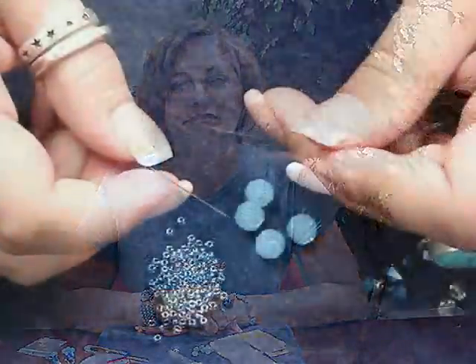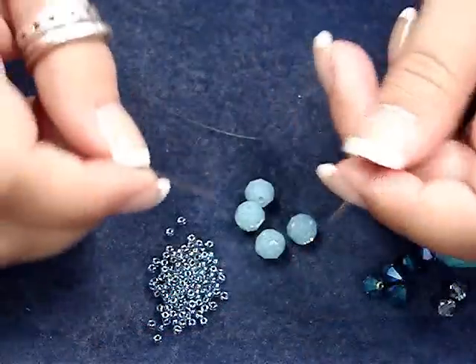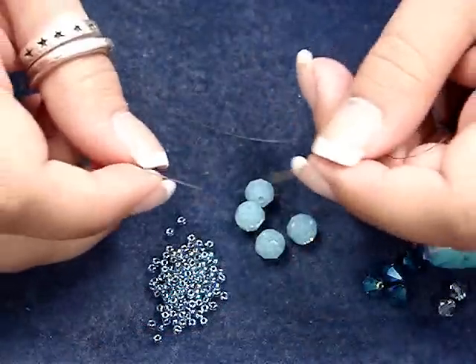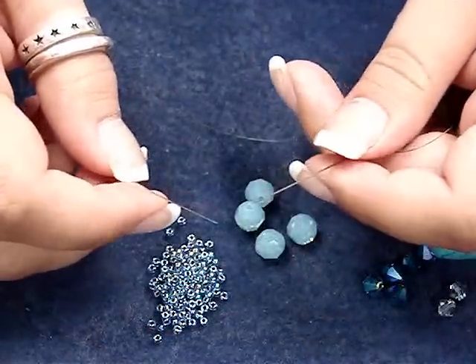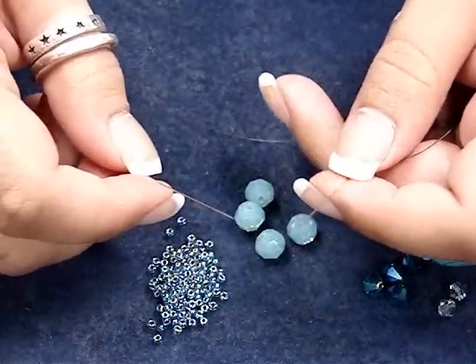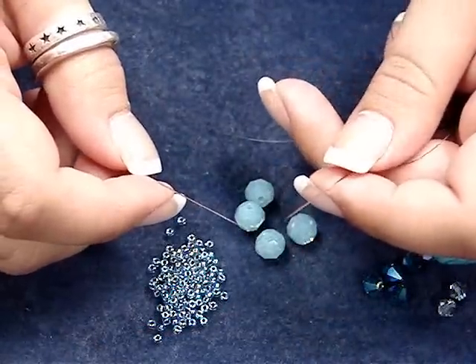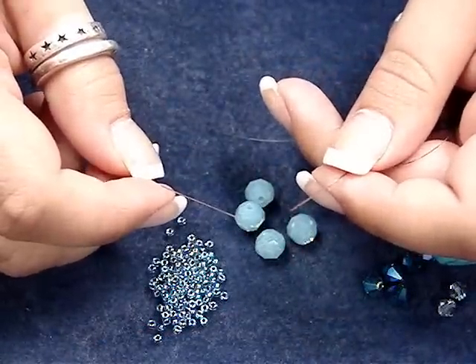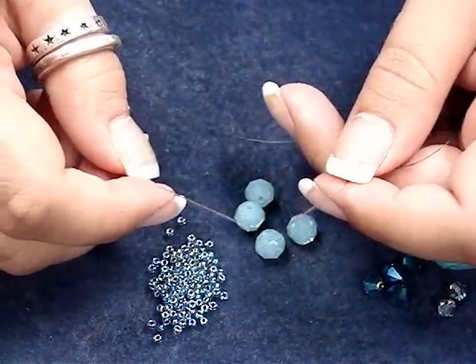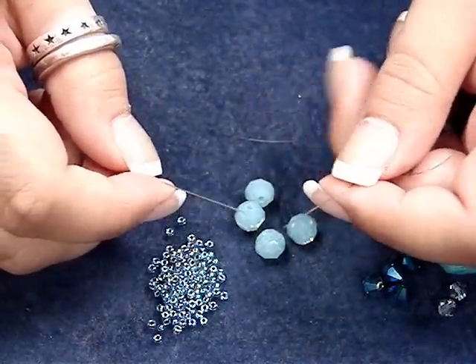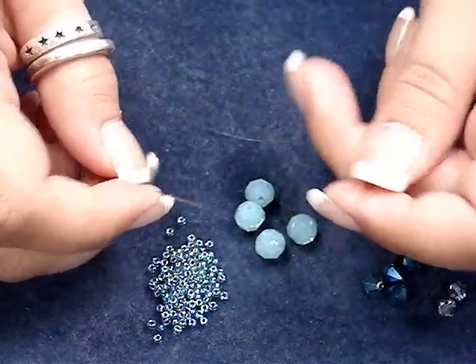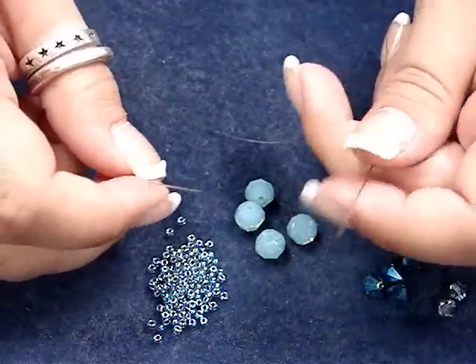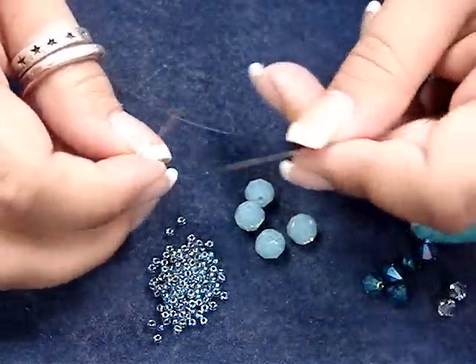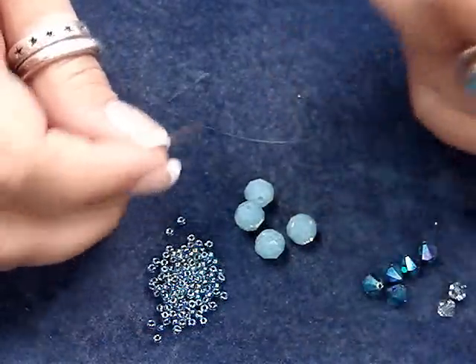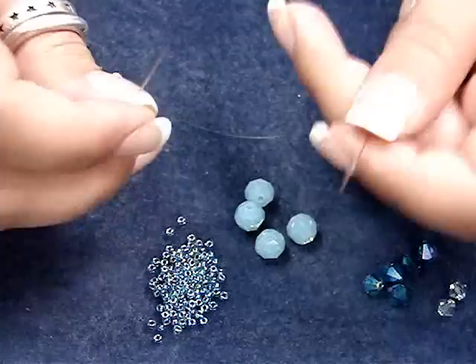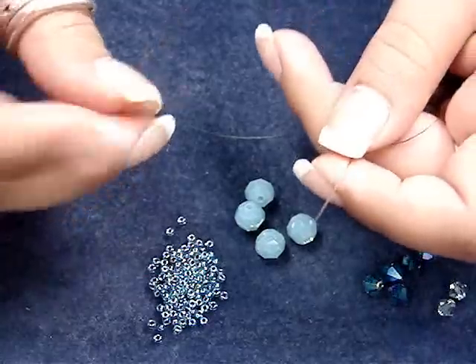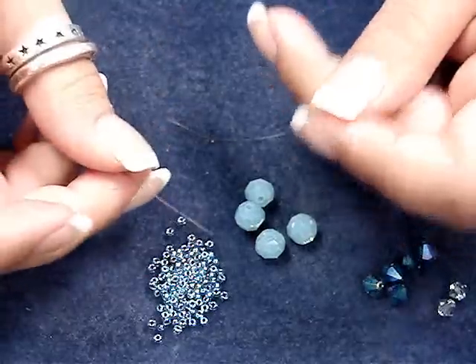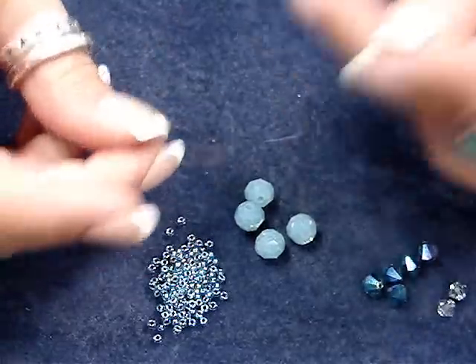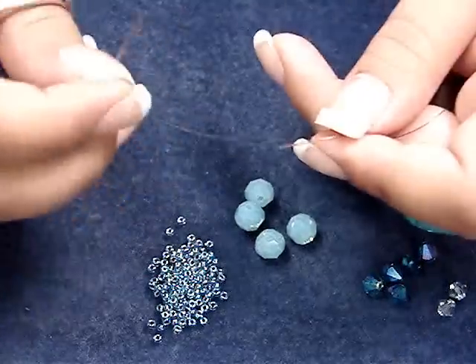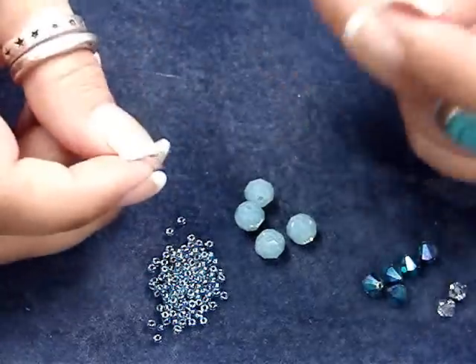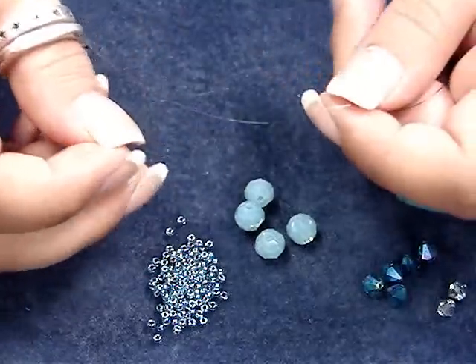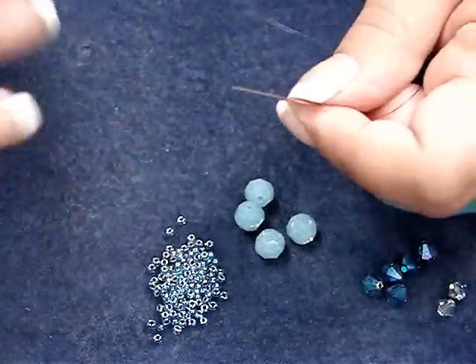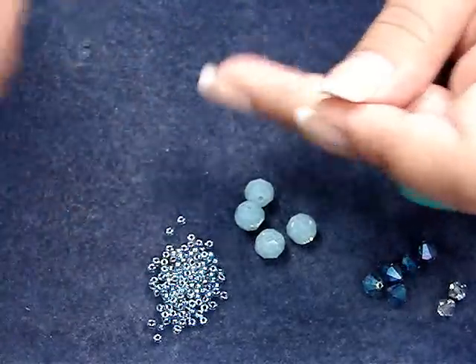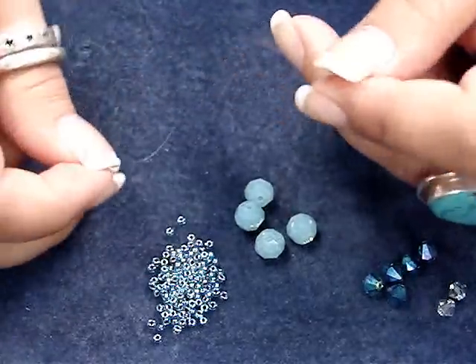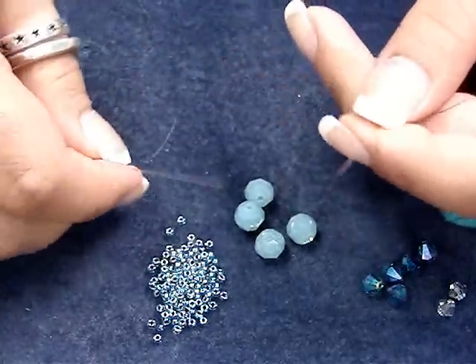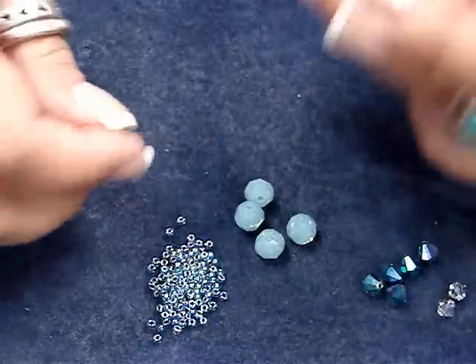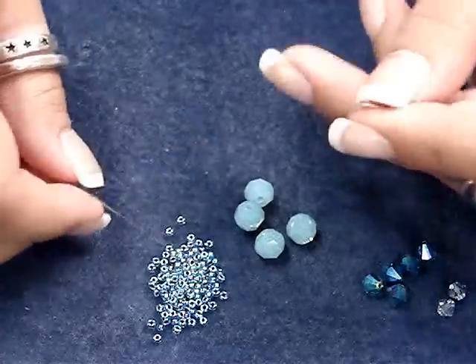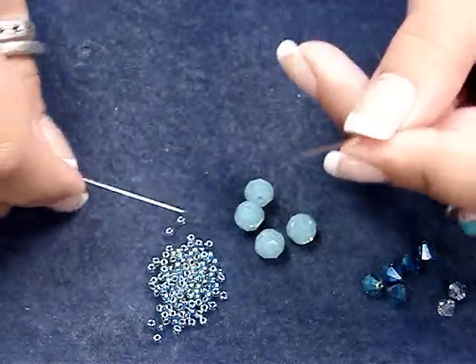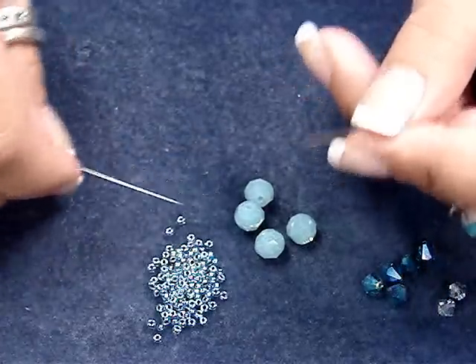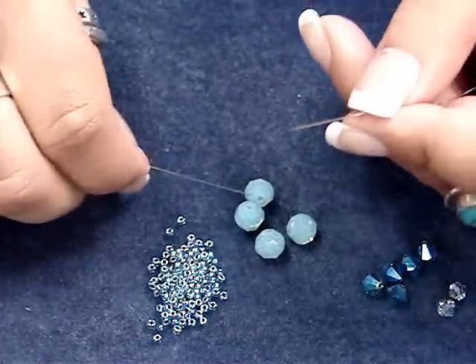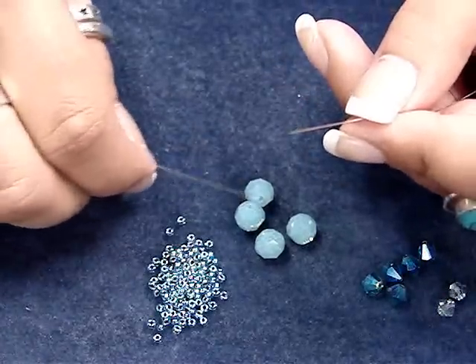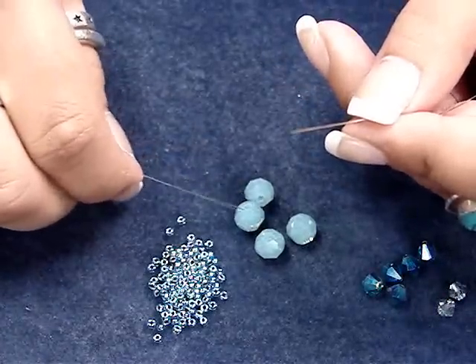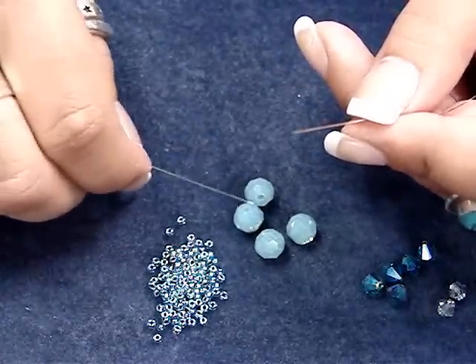The first thing you'll need to do is cut about a yard of the fire line, then string a needle on each end of the fire line, and we'll be working with both needles at one time.